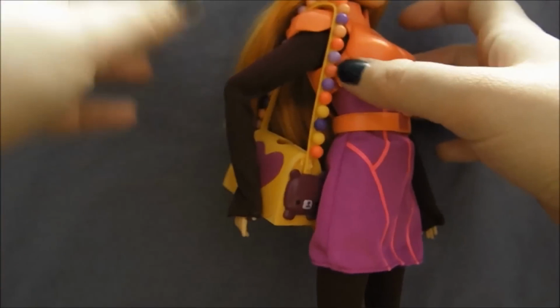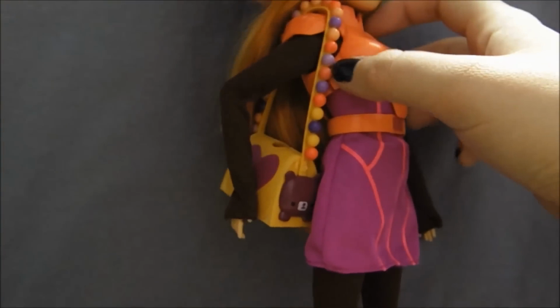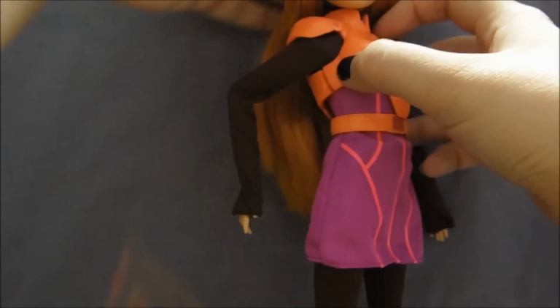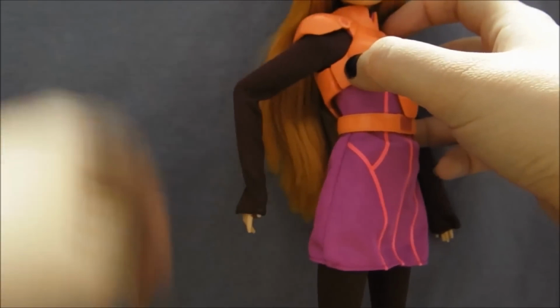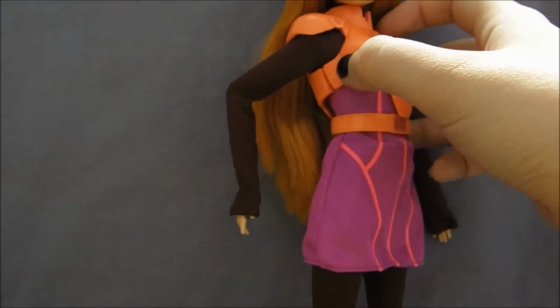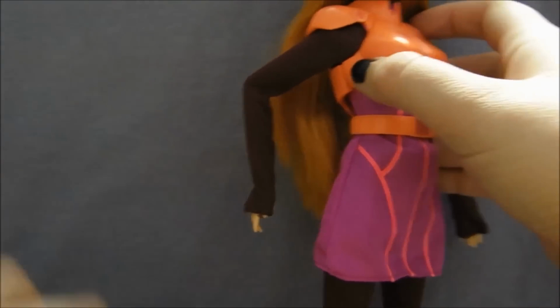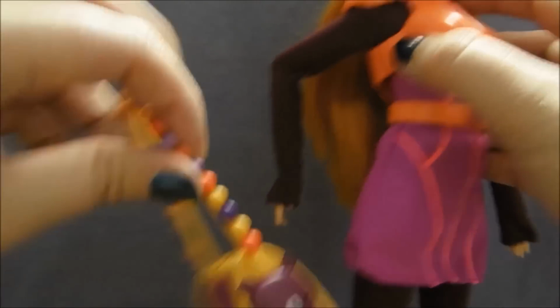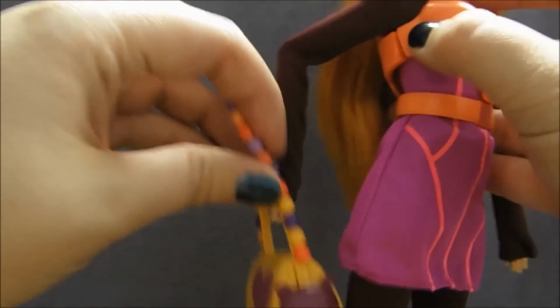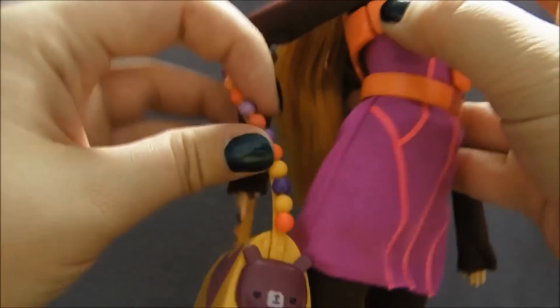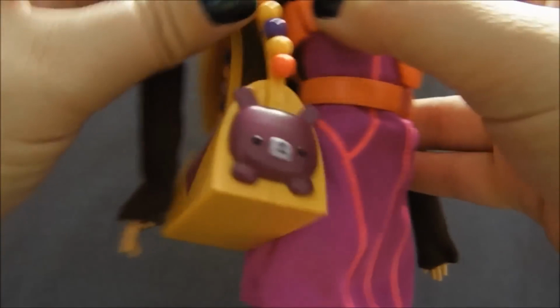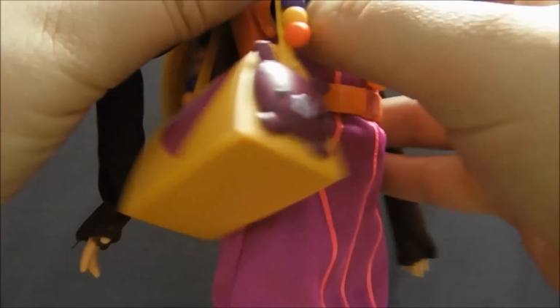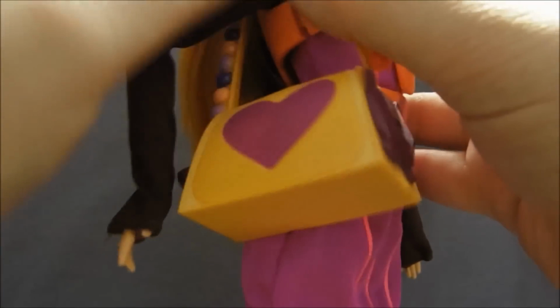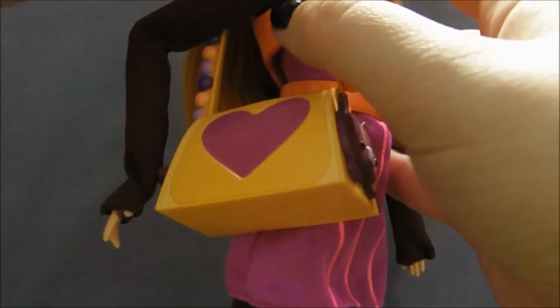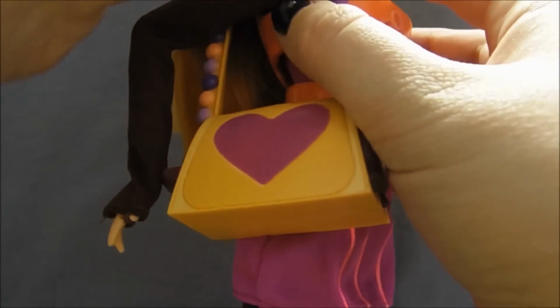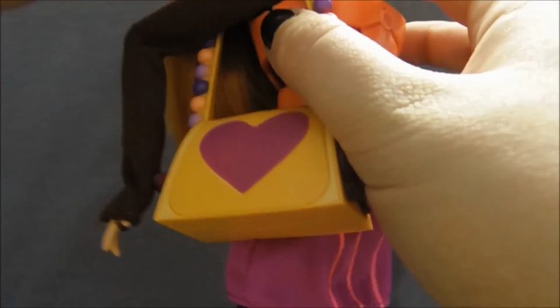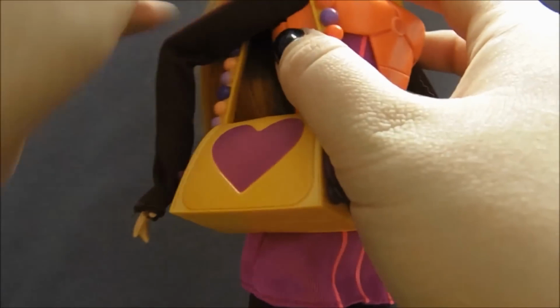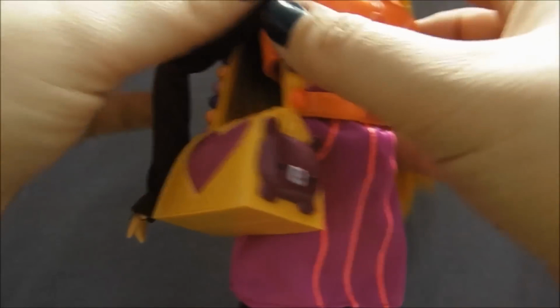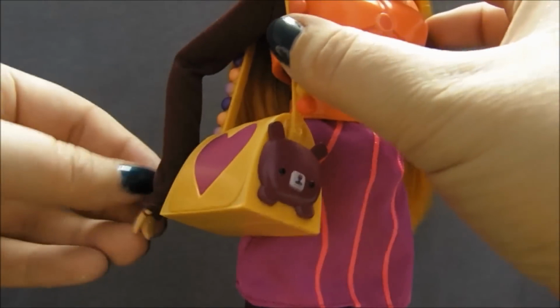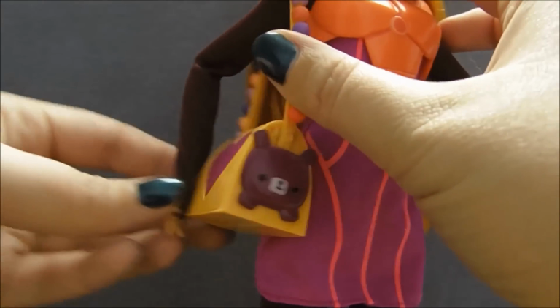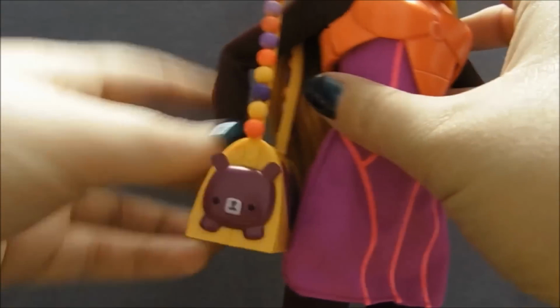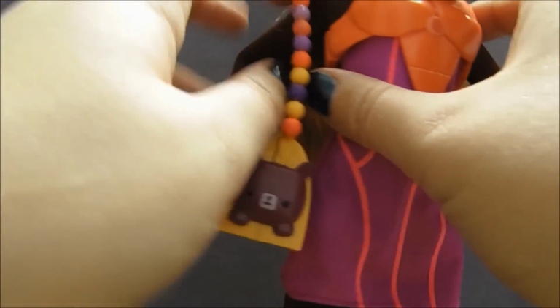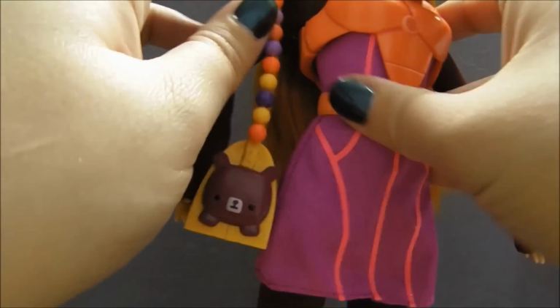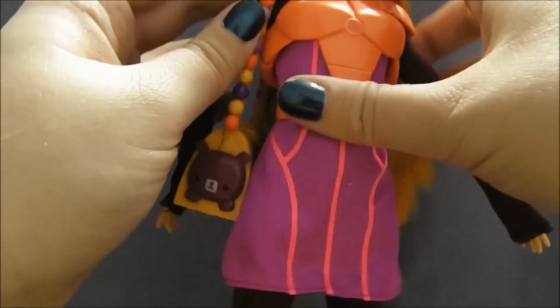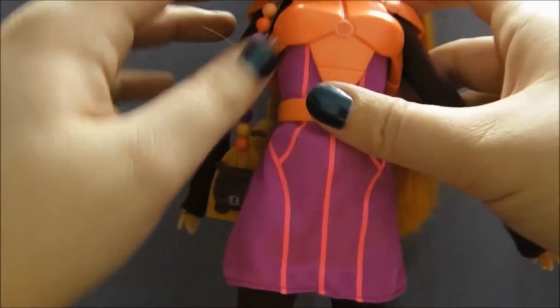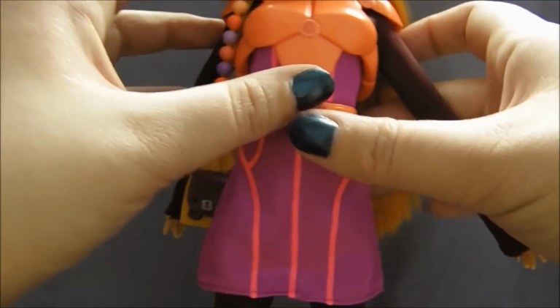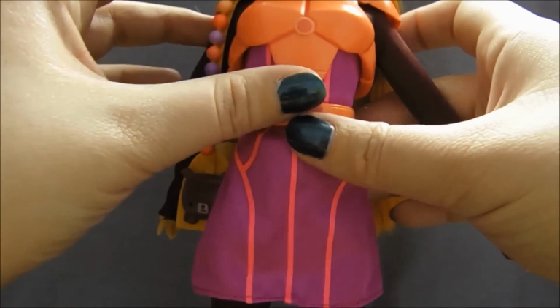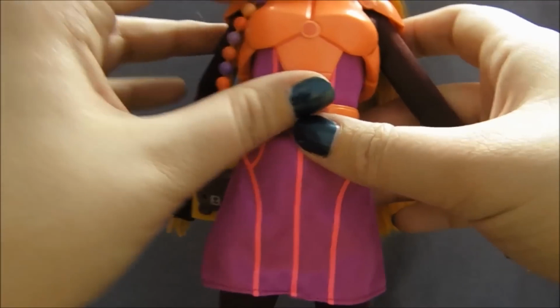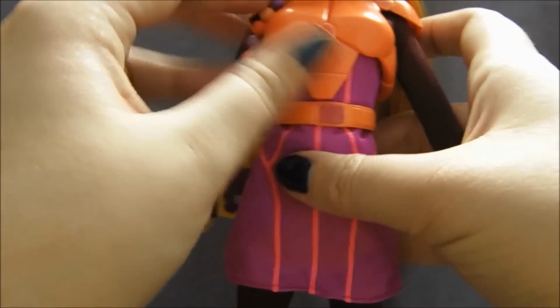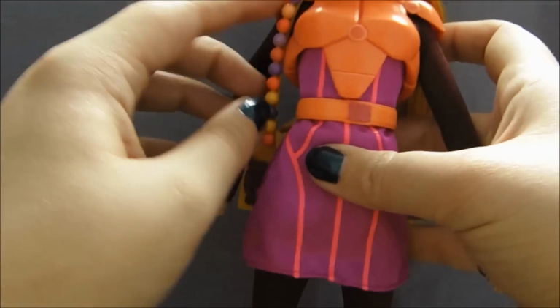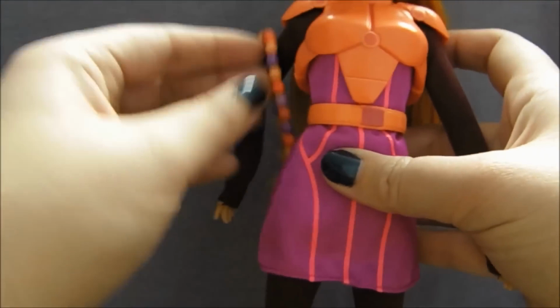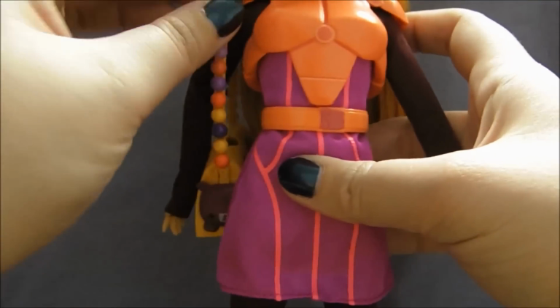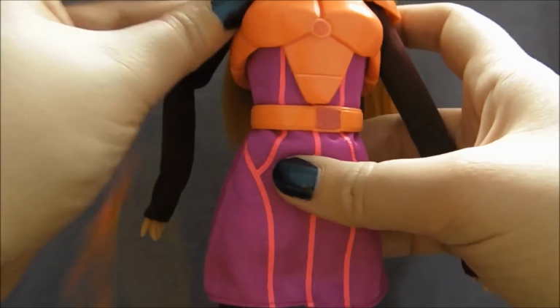She can totally hold it — you just have to position everything just right to get it to stay there. It will stay there.